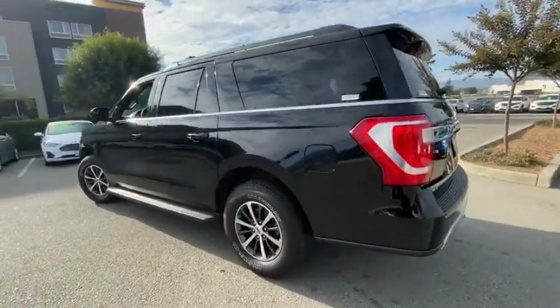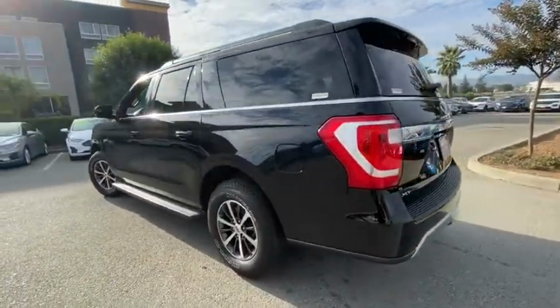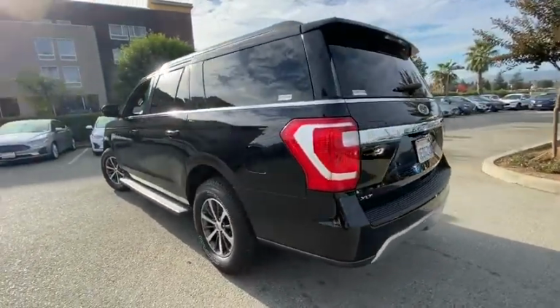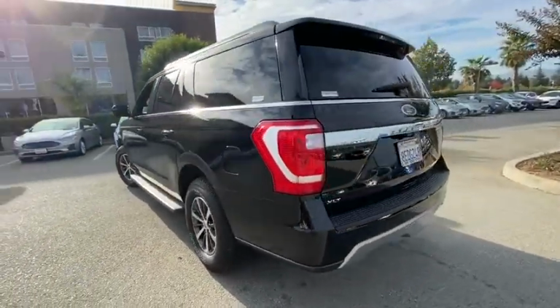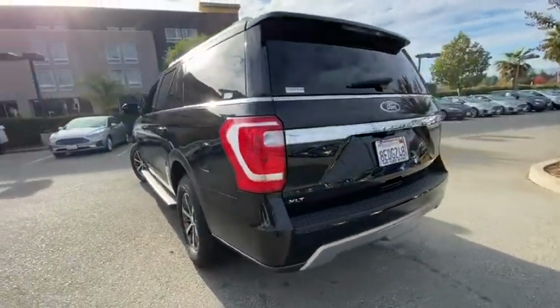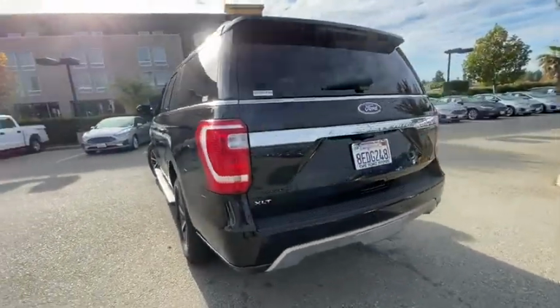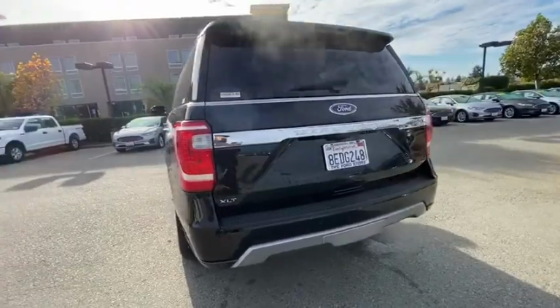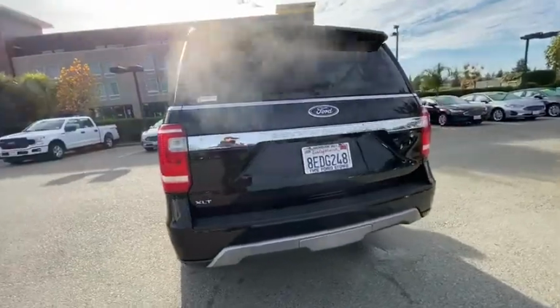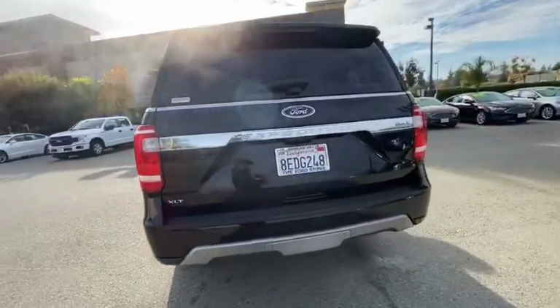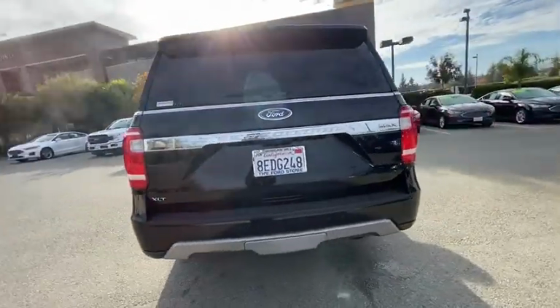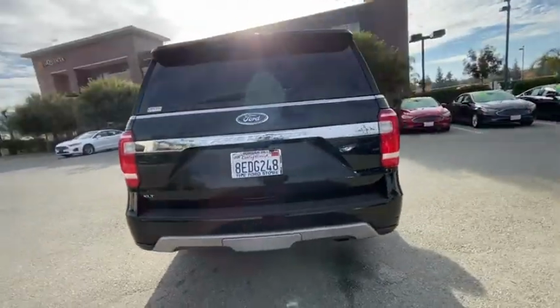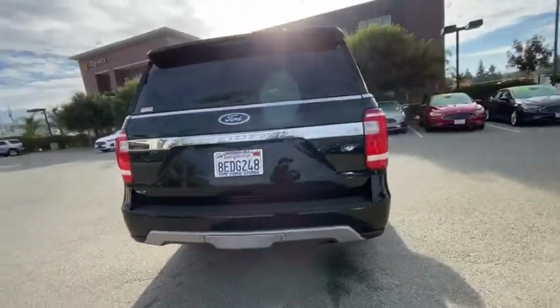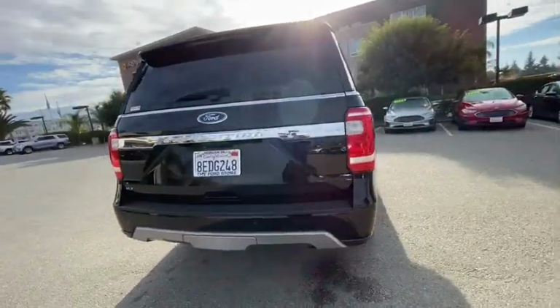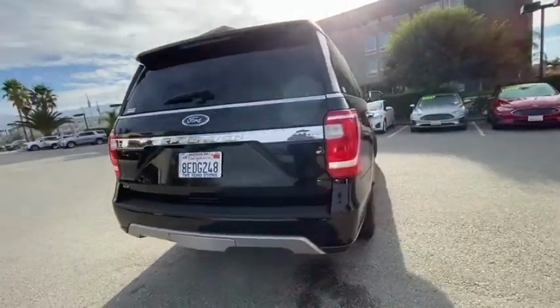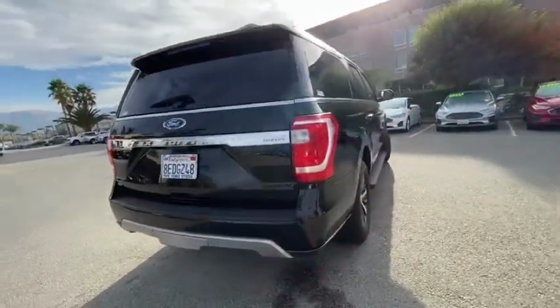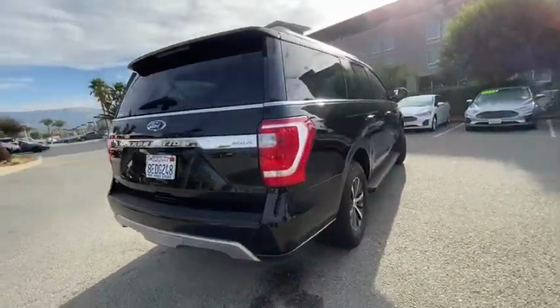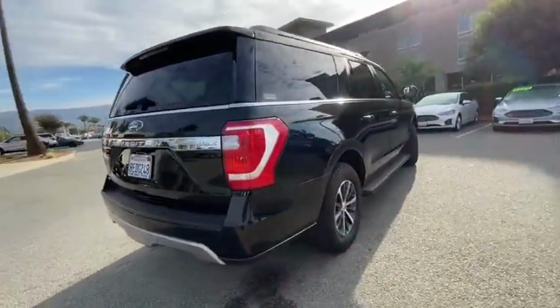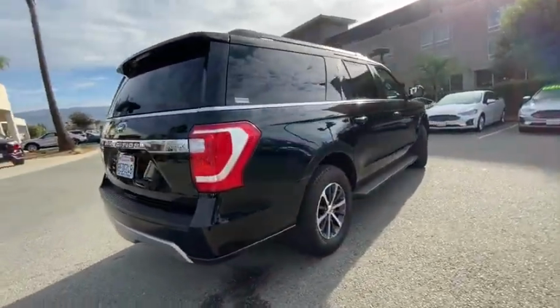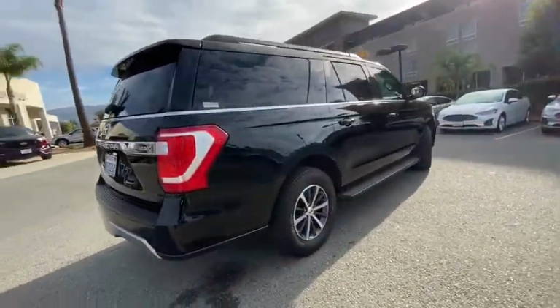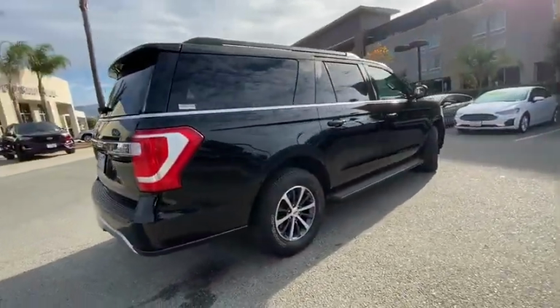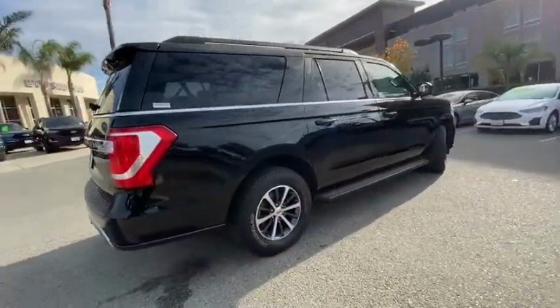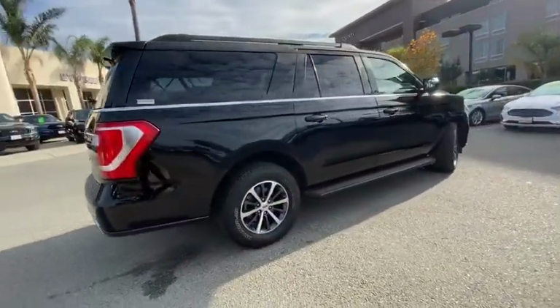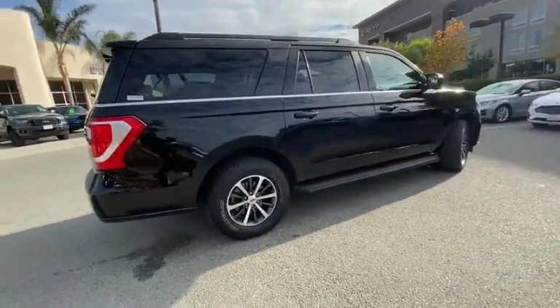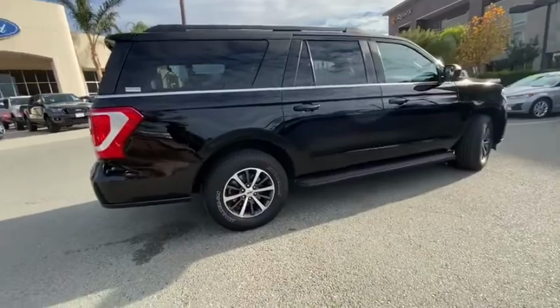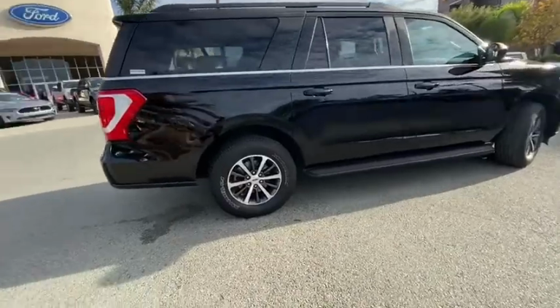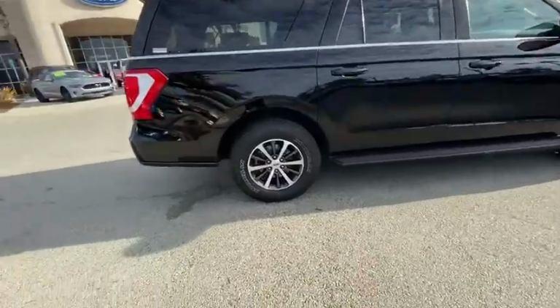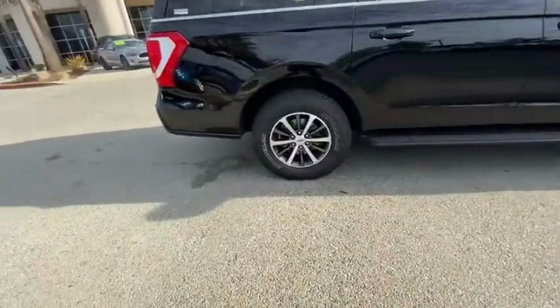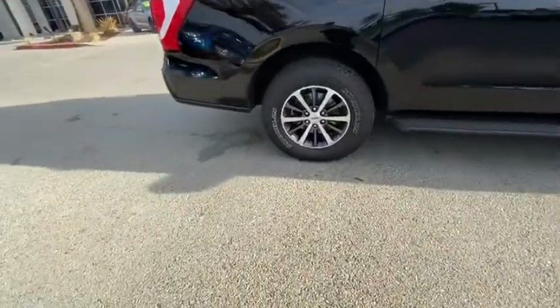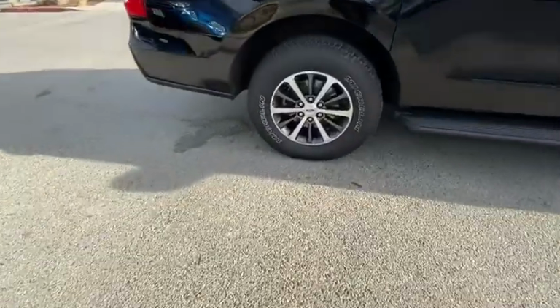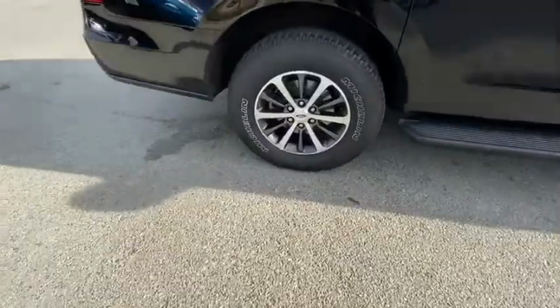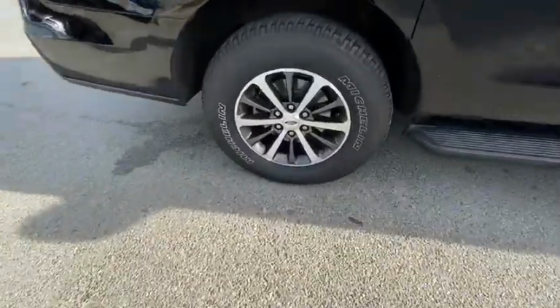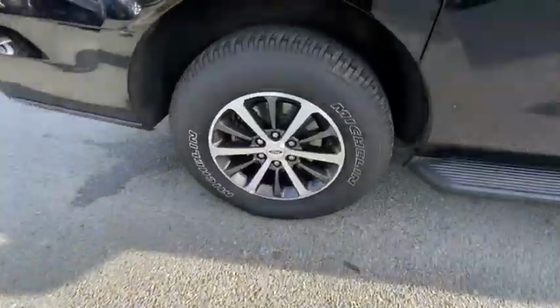Traction control. Dual airbags. Leather-wrapped steering wheel. Power steering. Four-wheel disc brakes. Universal garage door opener. Electronic stability control.